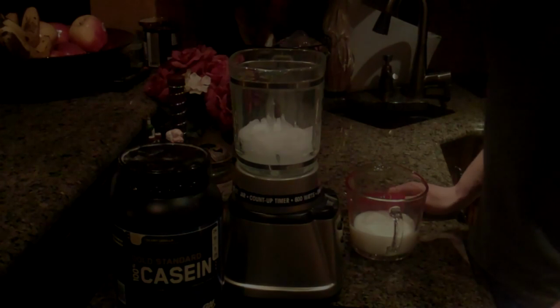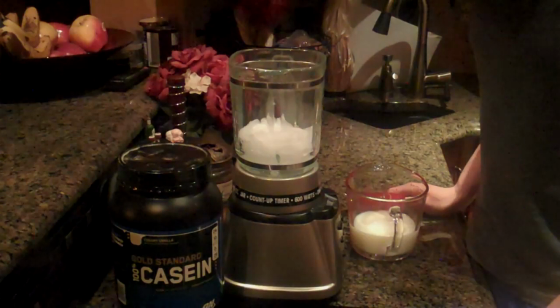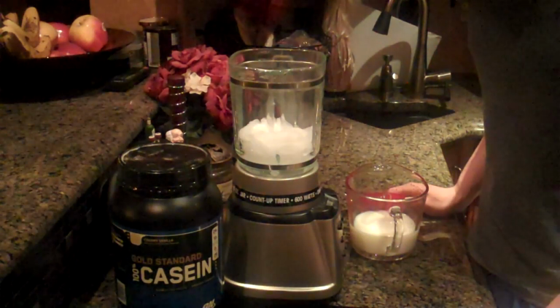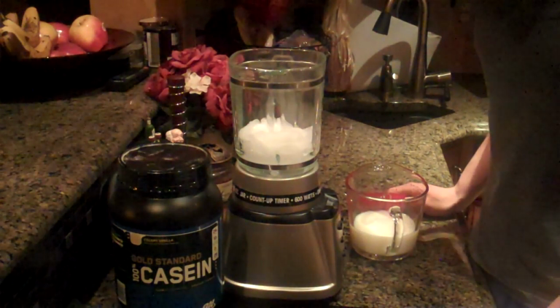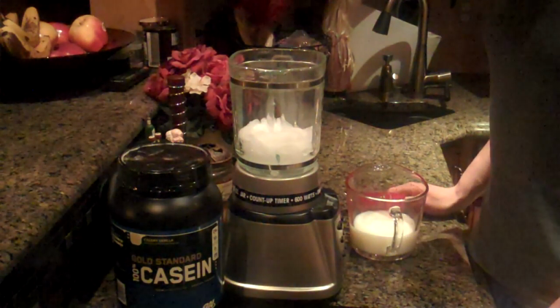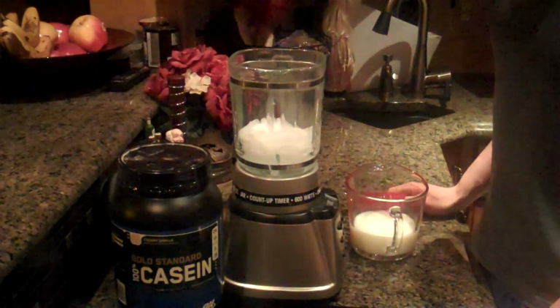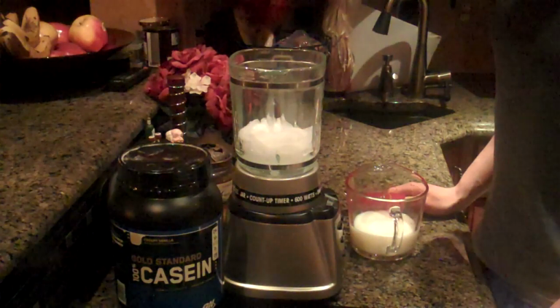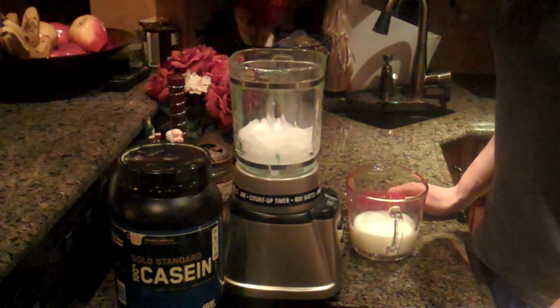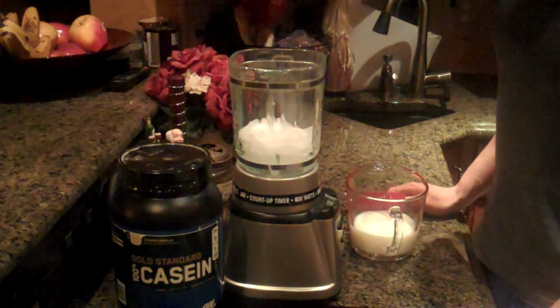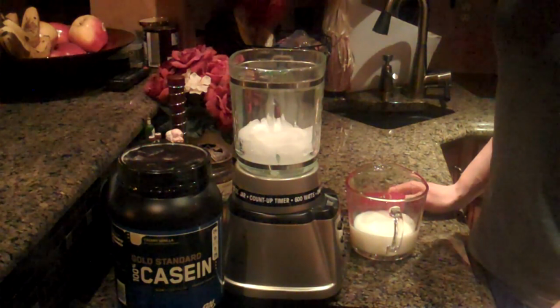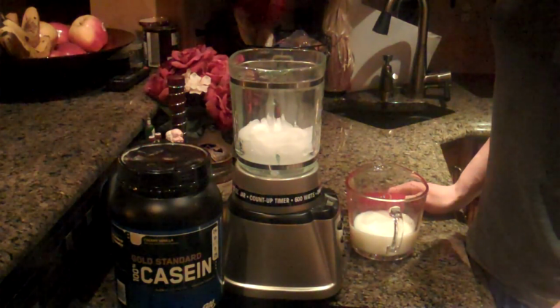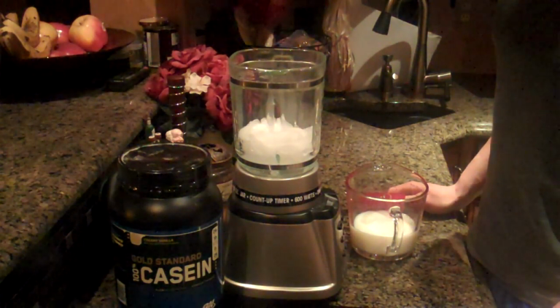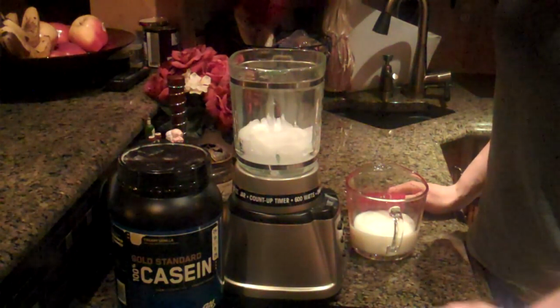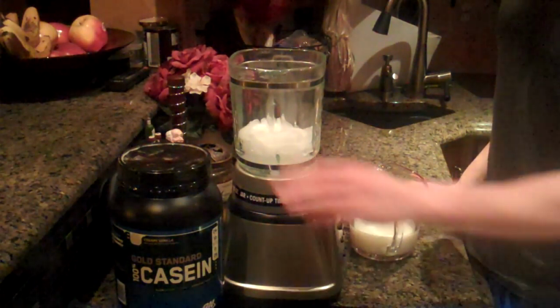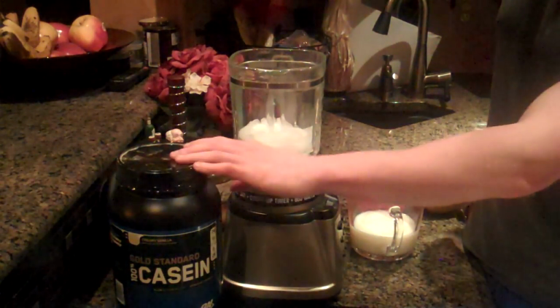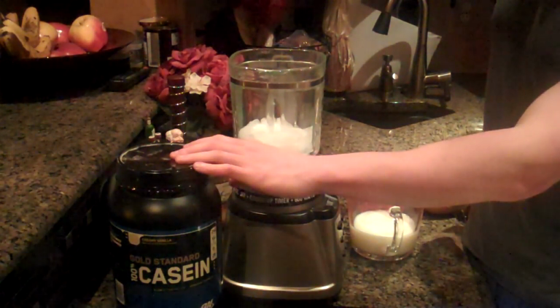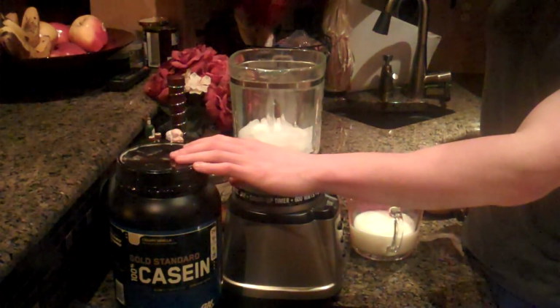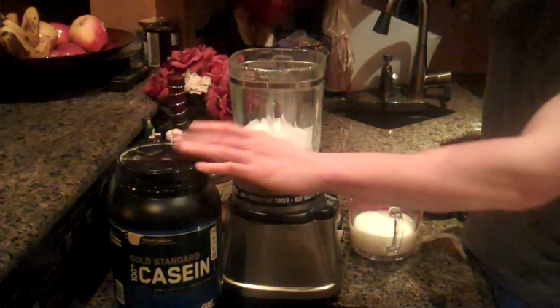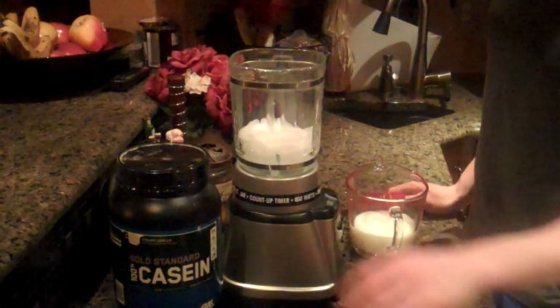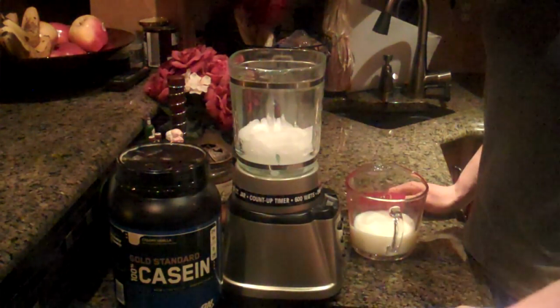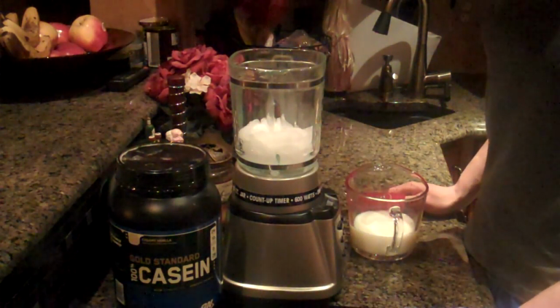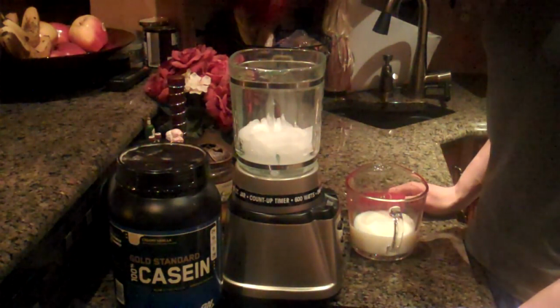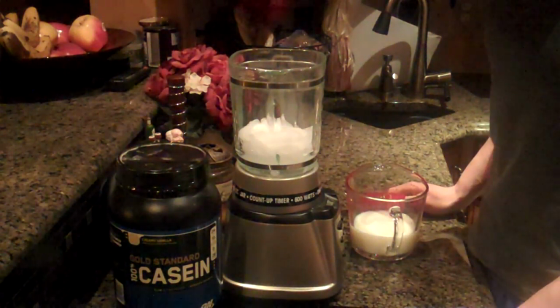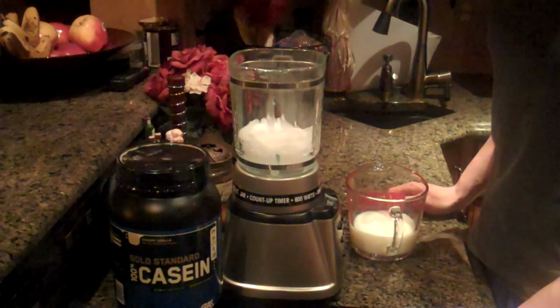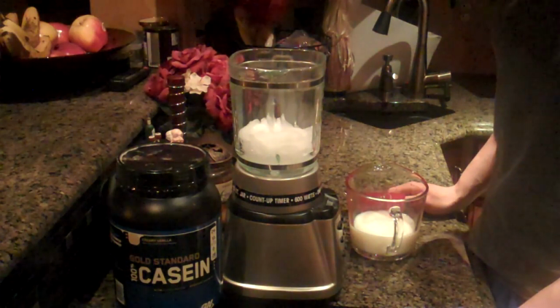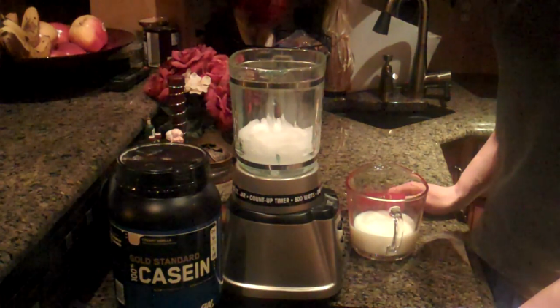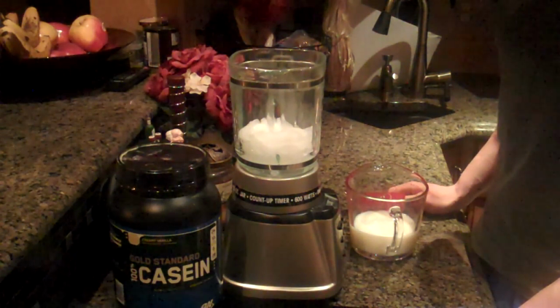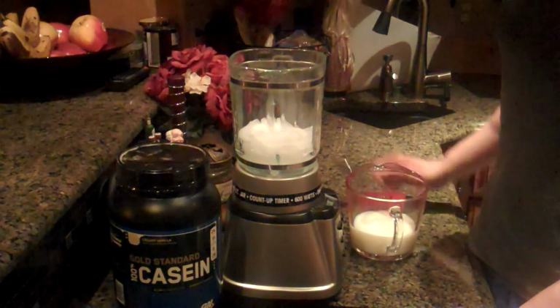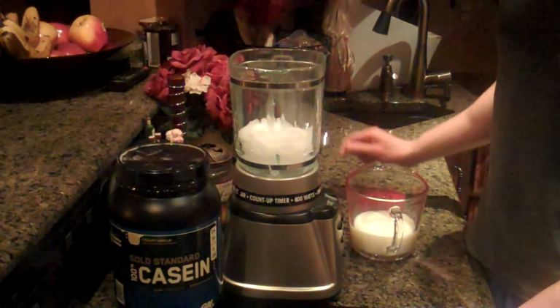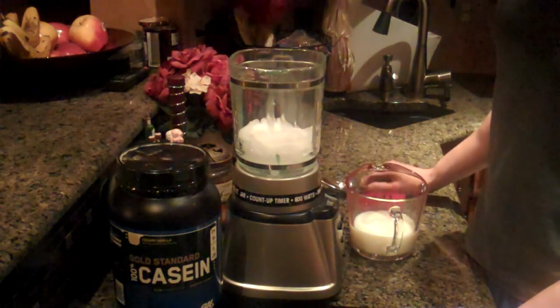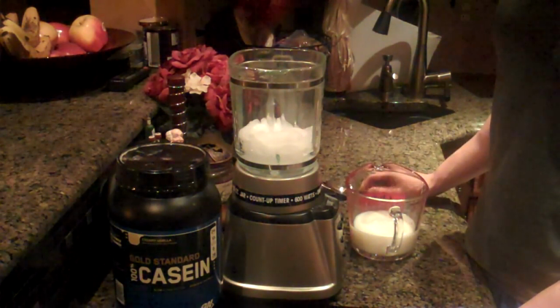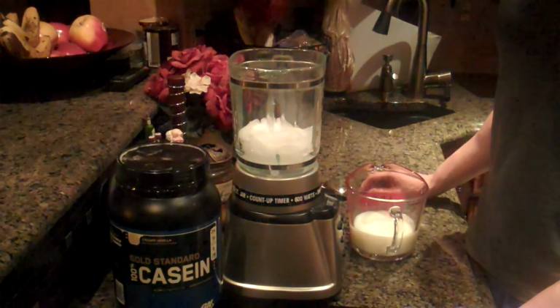Hey guys, what's up? It is Michael from Lean Body Lifestyle. I'm showing you guys how to make a Casein Protein Shake, which is a shake that you should drink before bed. Let's get started.